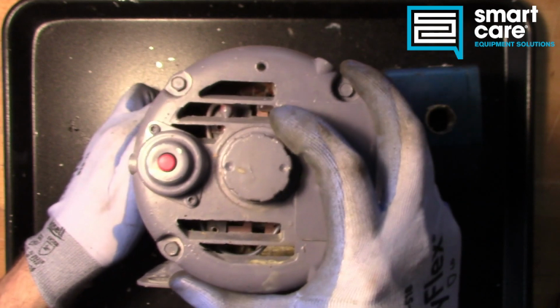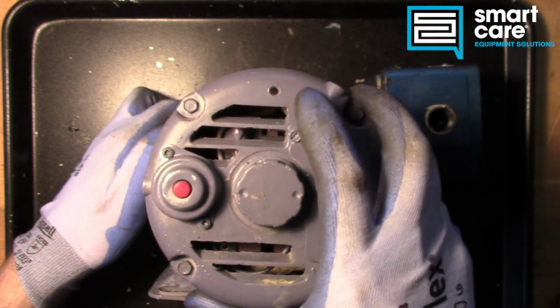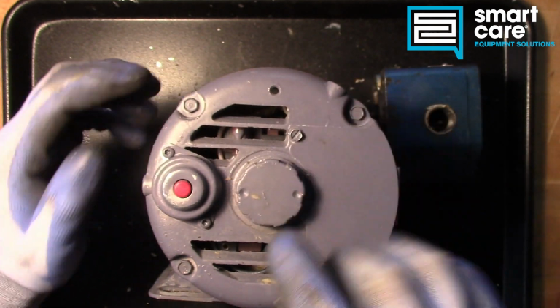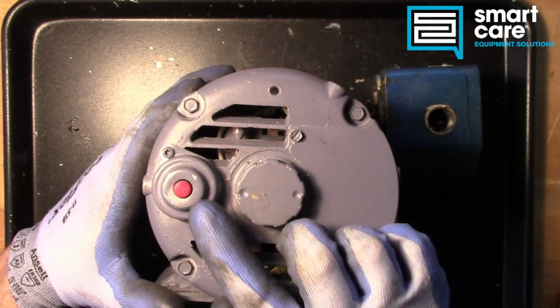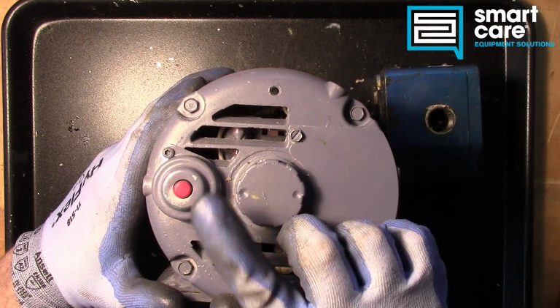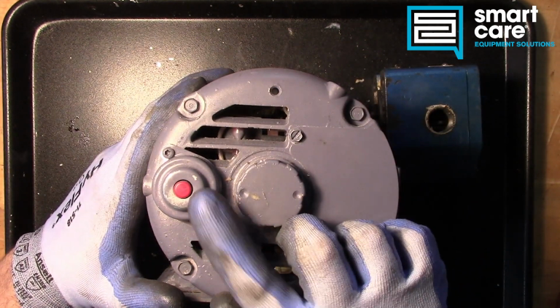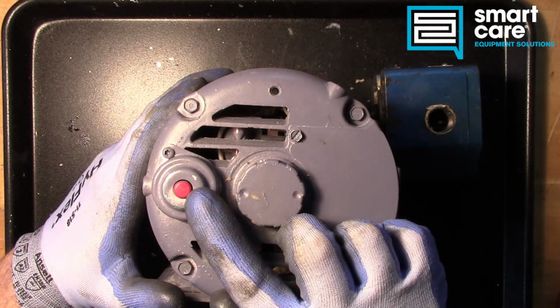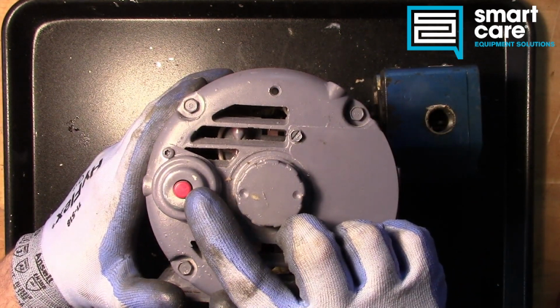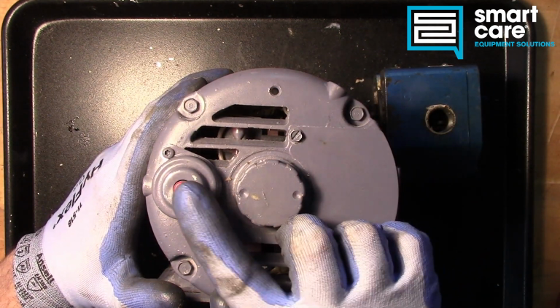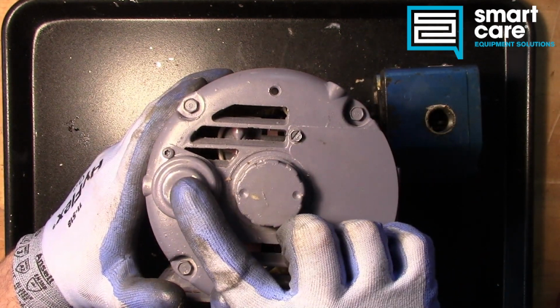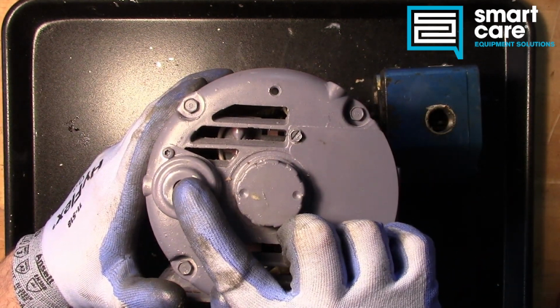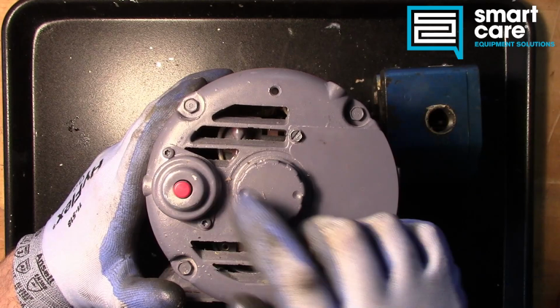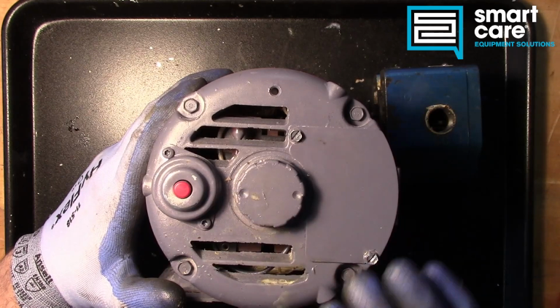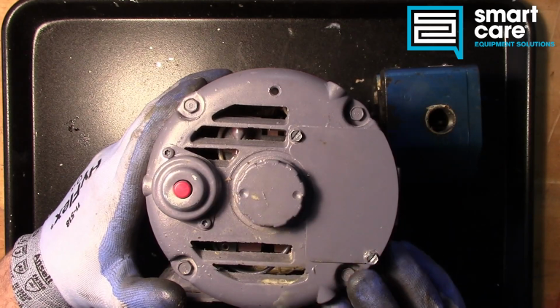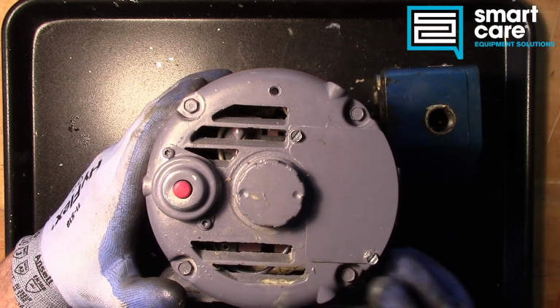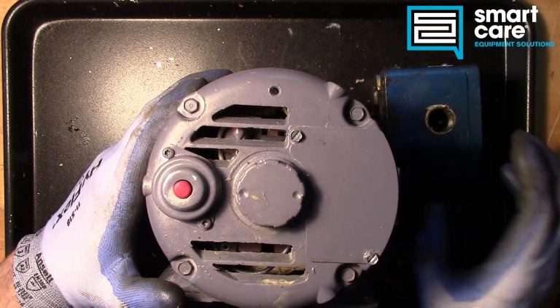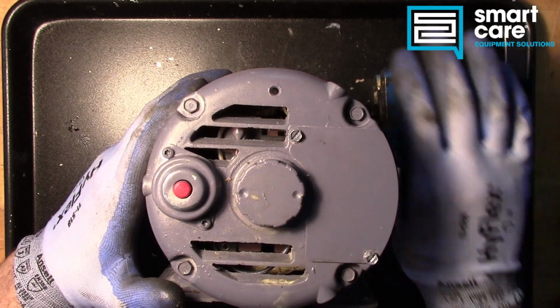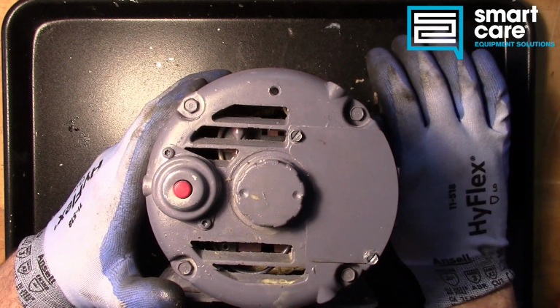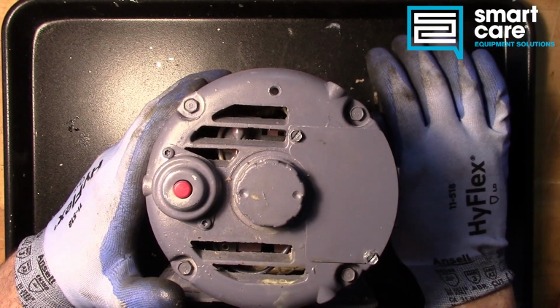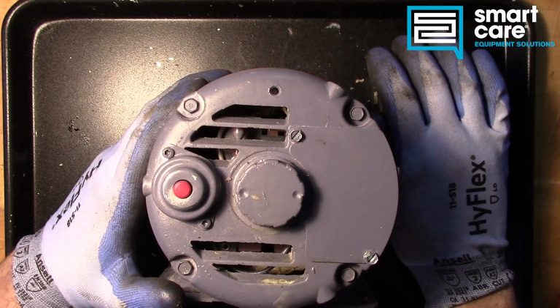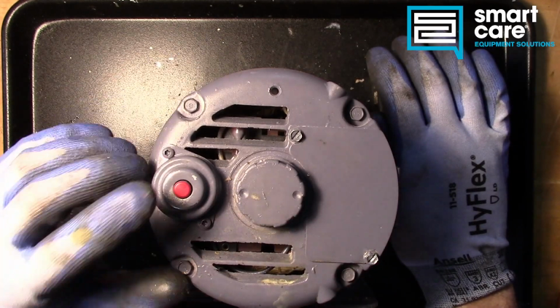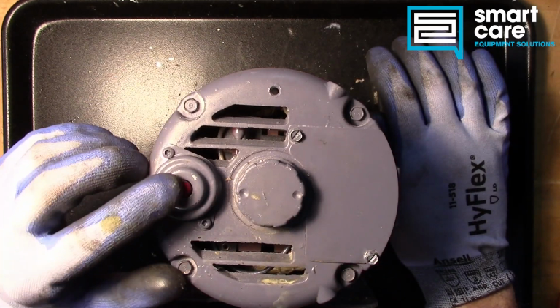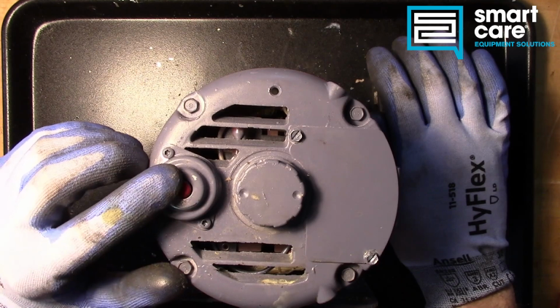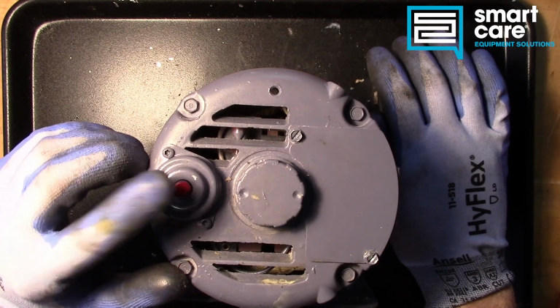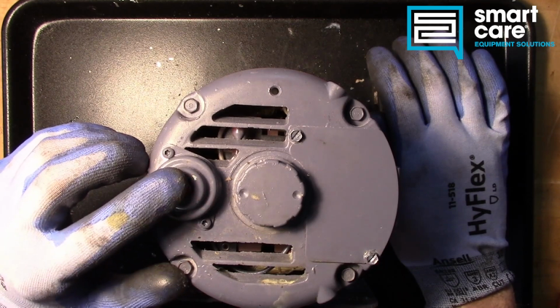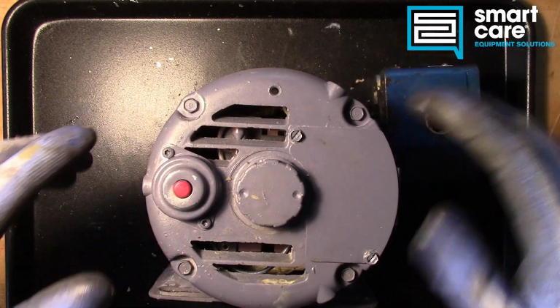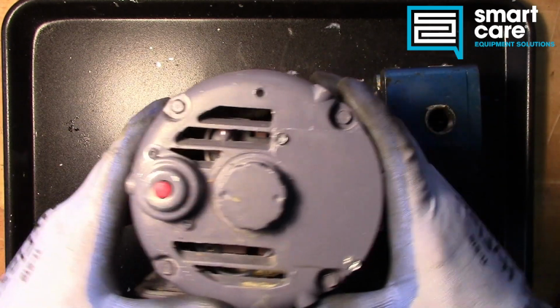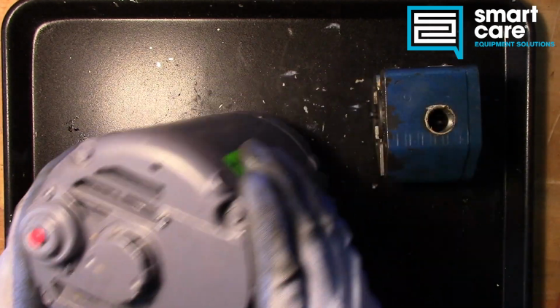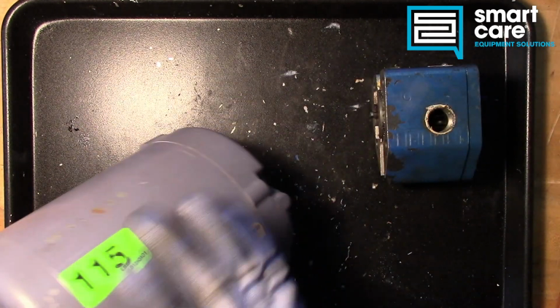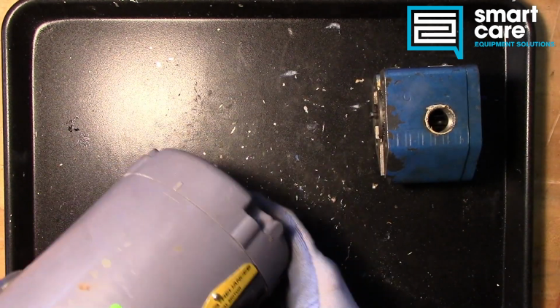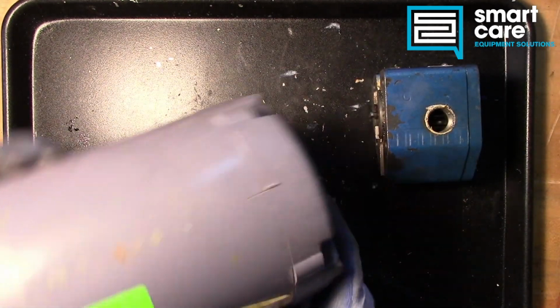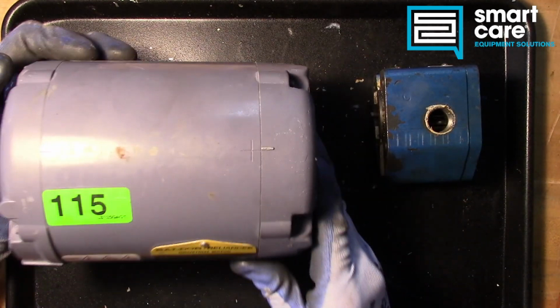Thermally protected. And that thermally protected is this guy right here. It's a little button, looks almost like a breaker, and if for whatever reason the pump has jammed, this button will pop and the motor will stop running.